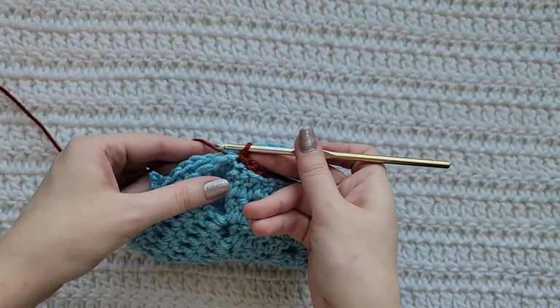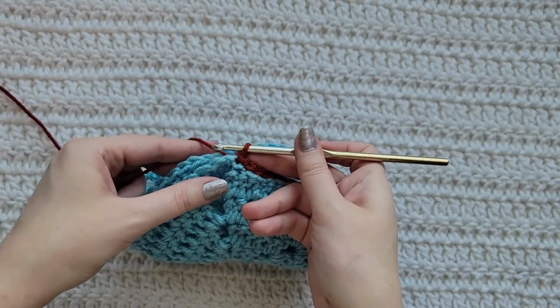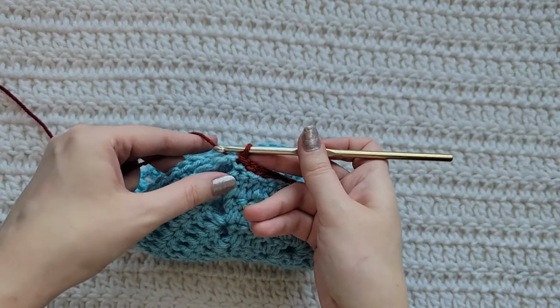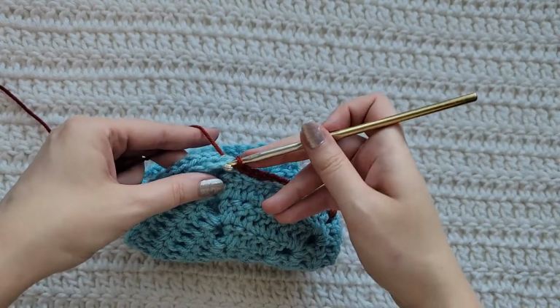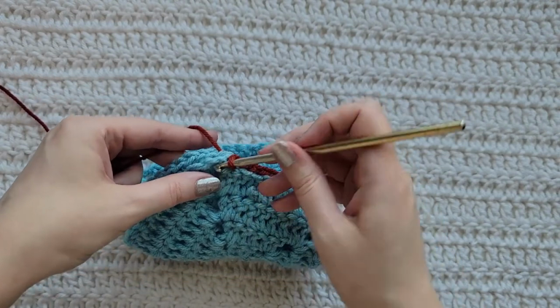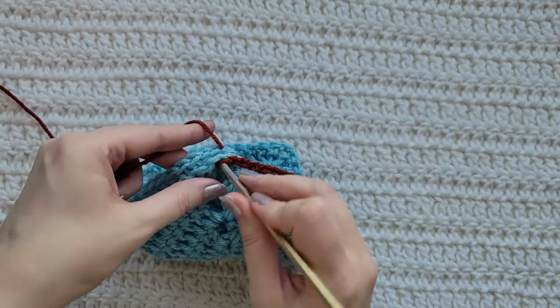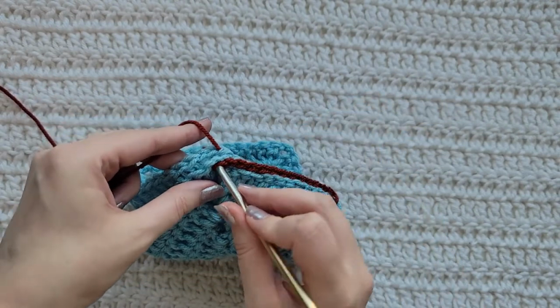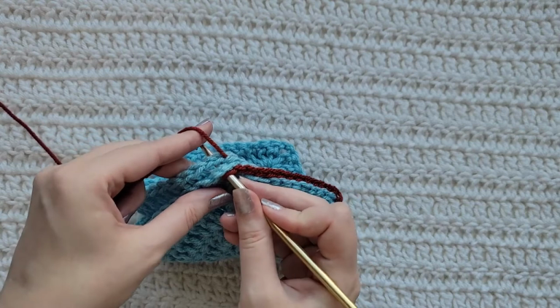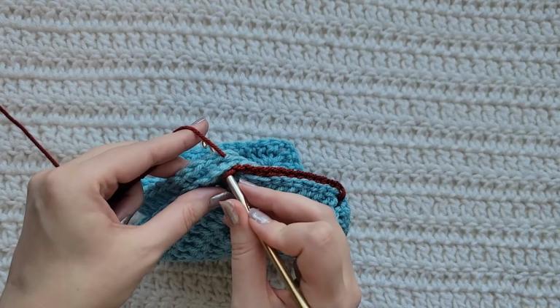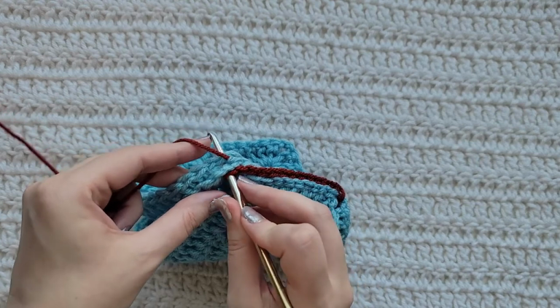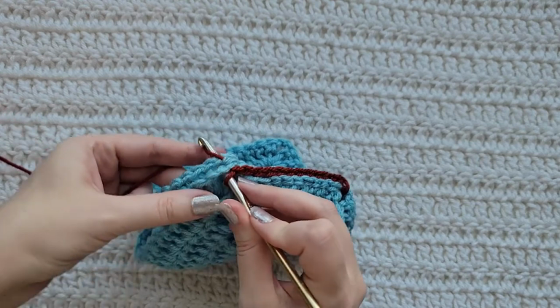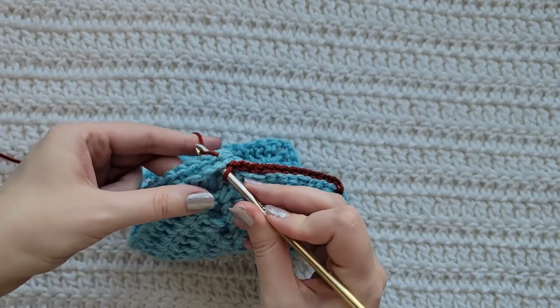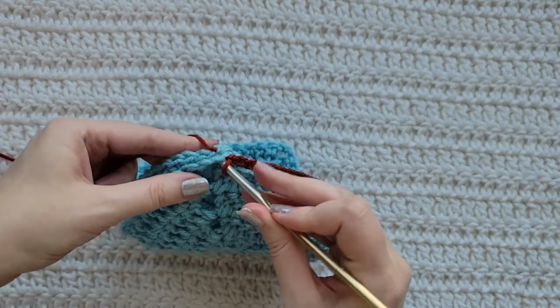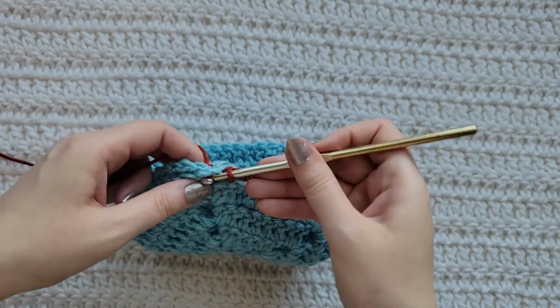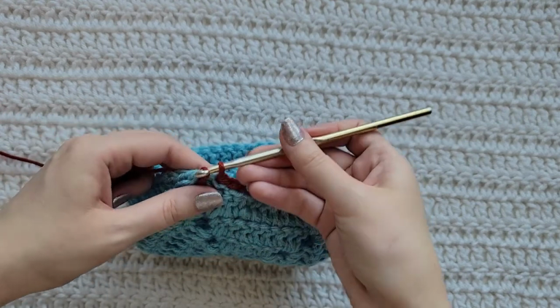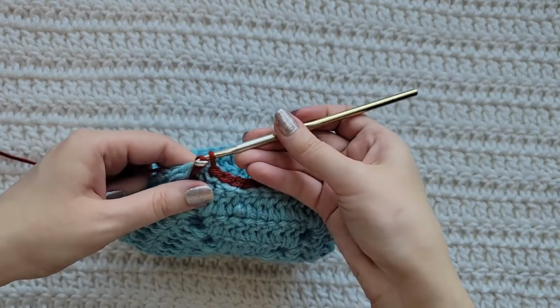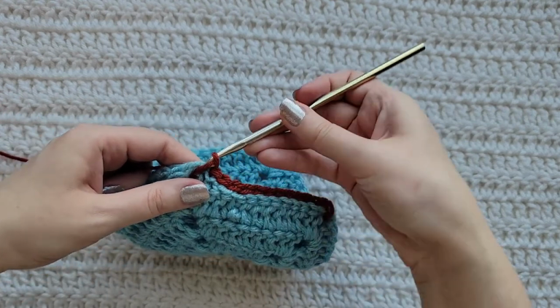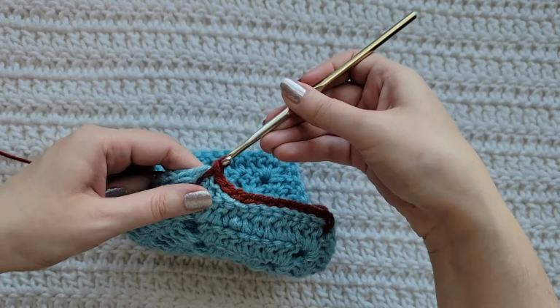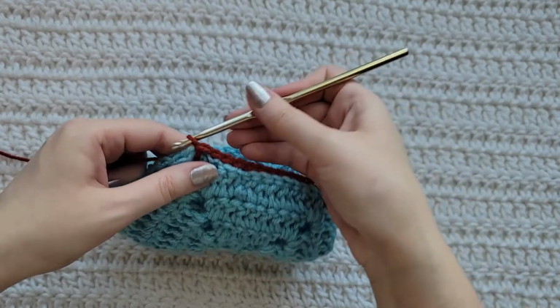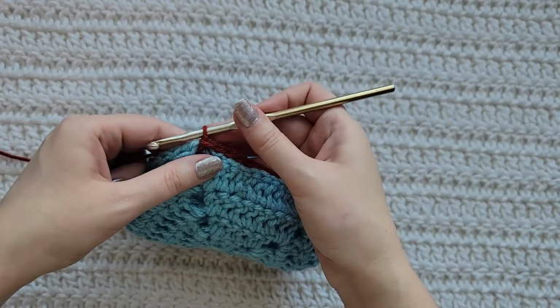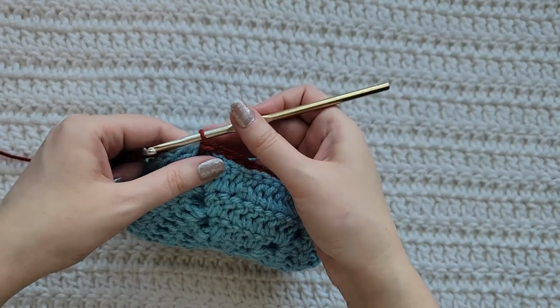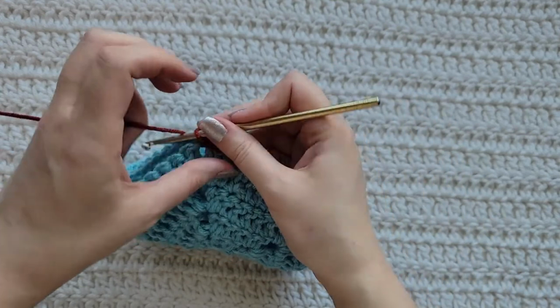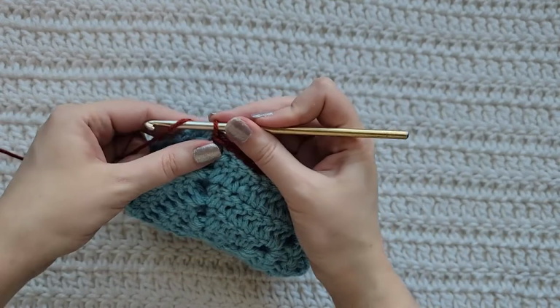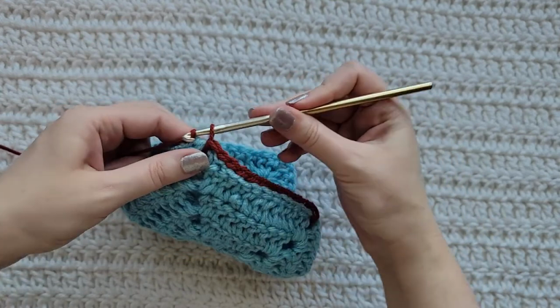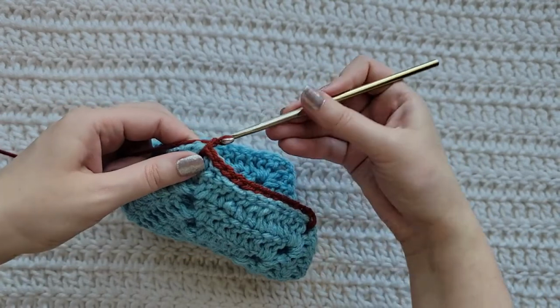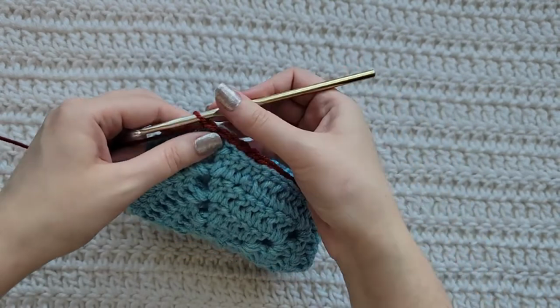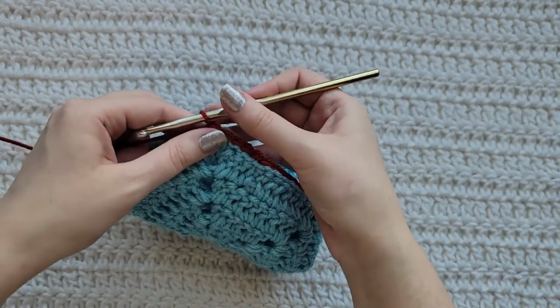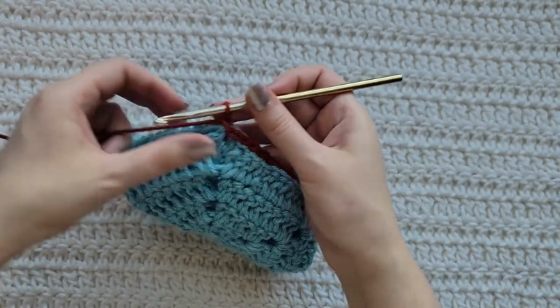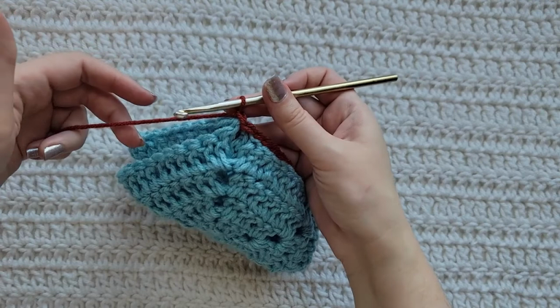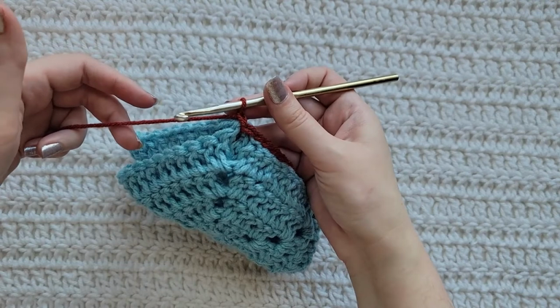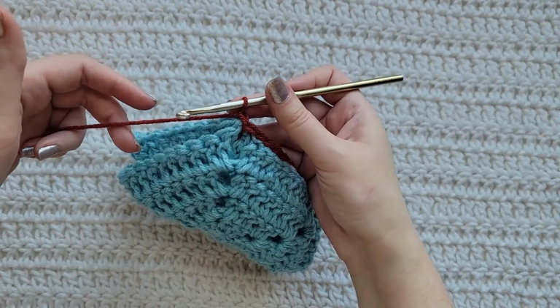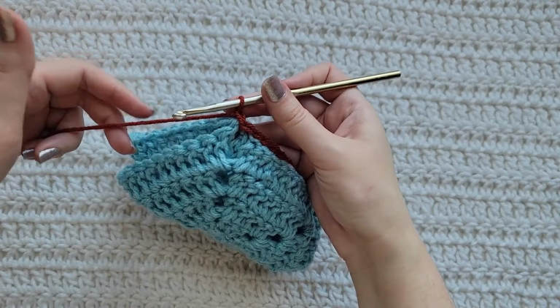When you get to your next corners, you're going to insert your hook into those corners, grab that yarn you're working with, pull it through, pull it through that loop, make a chain, and then you would fasten off the rest of your yarn.